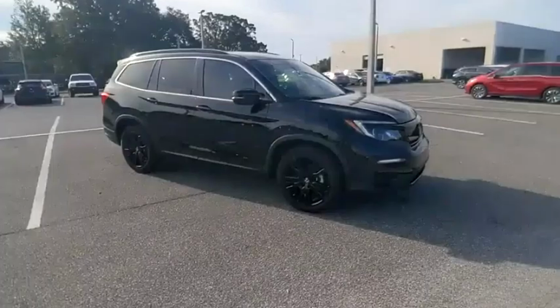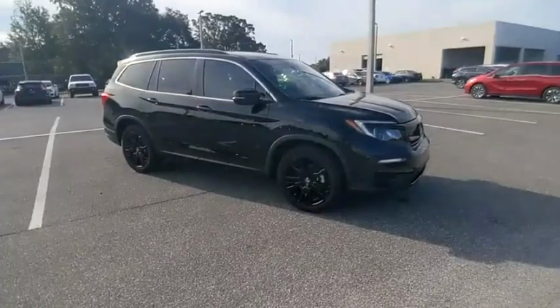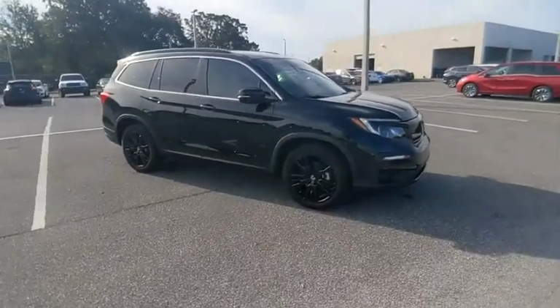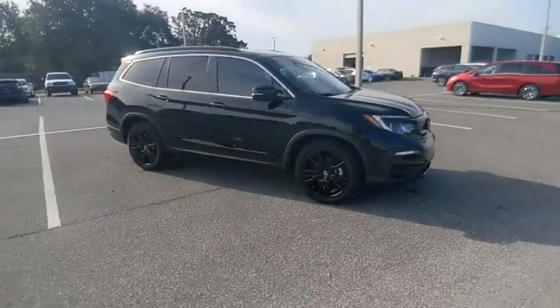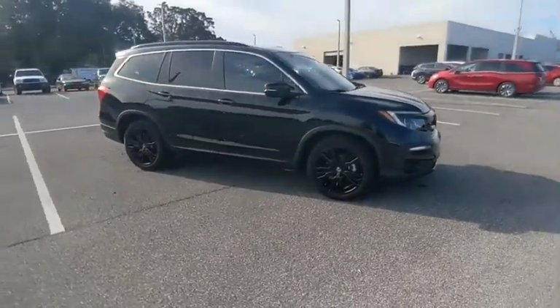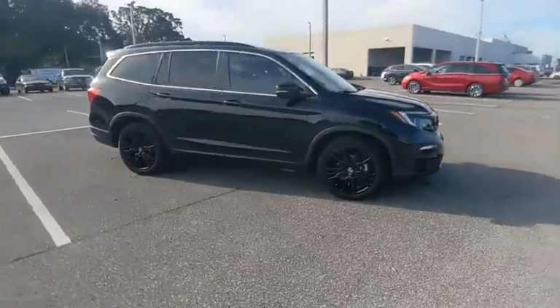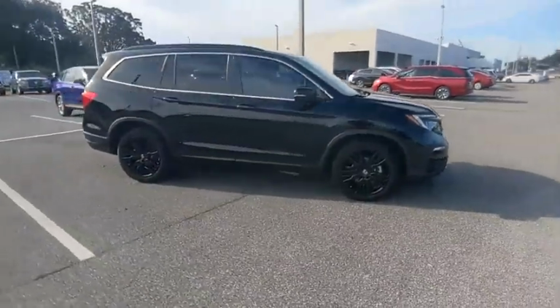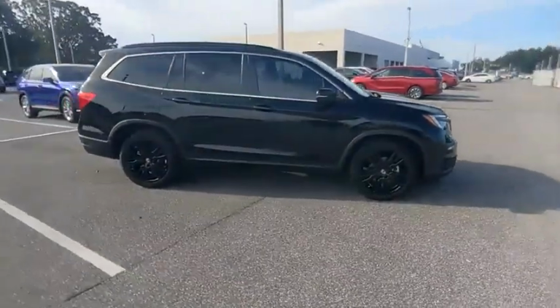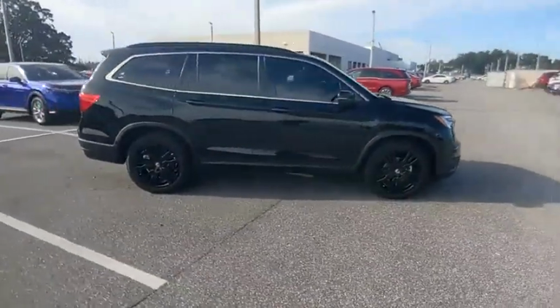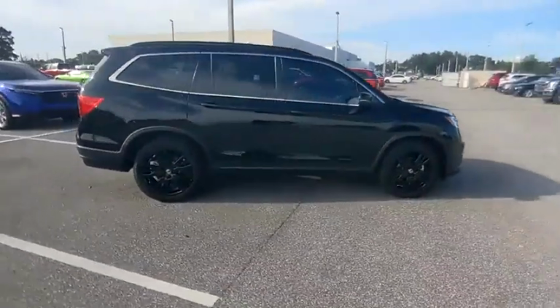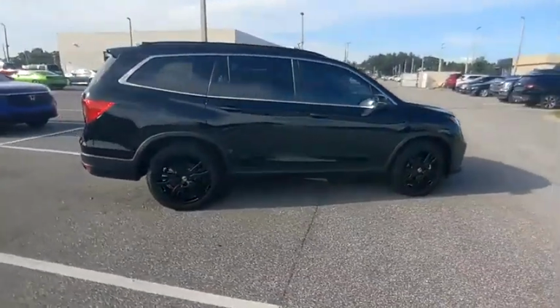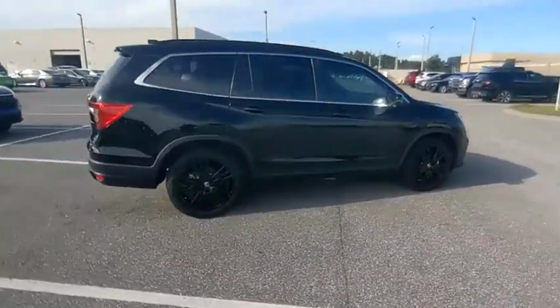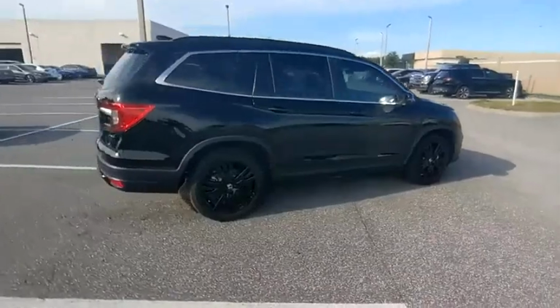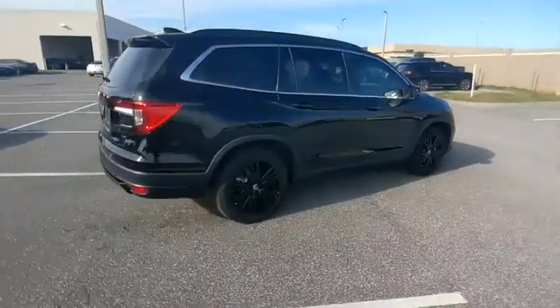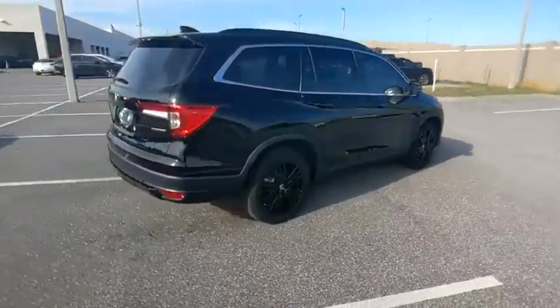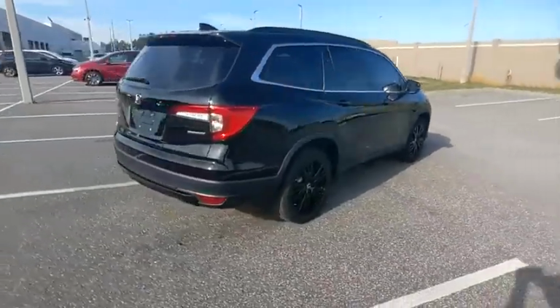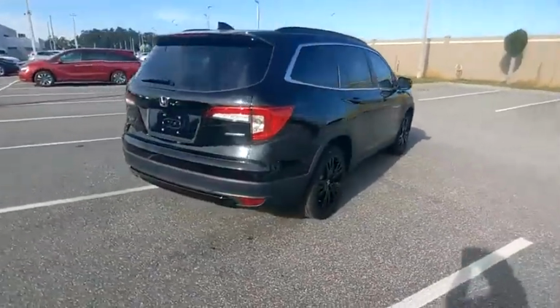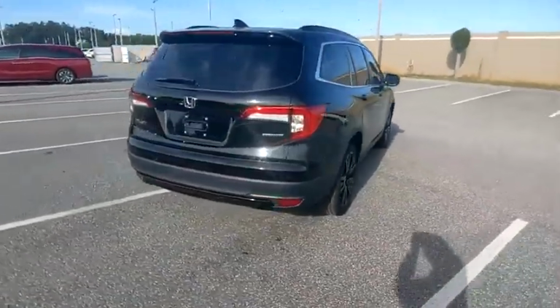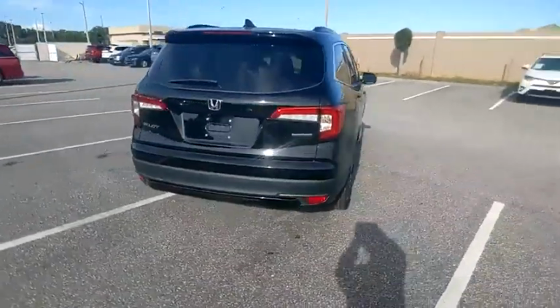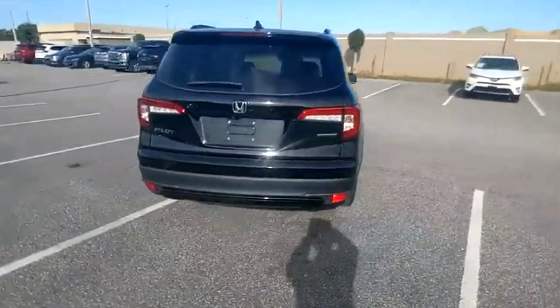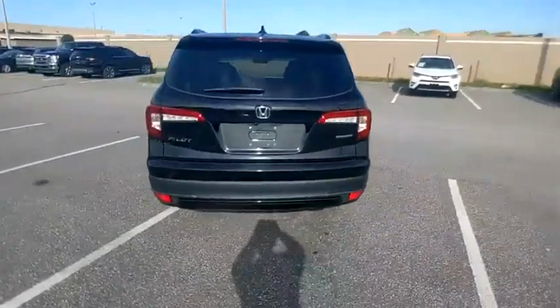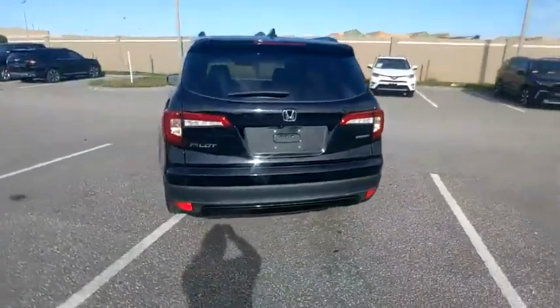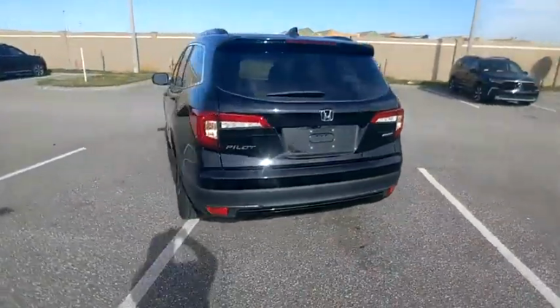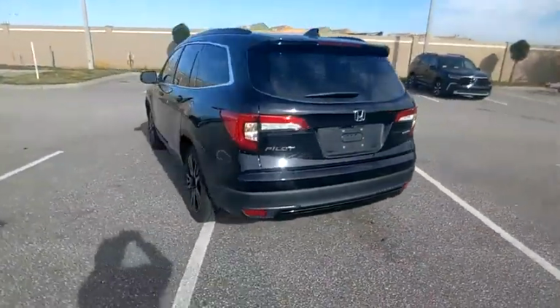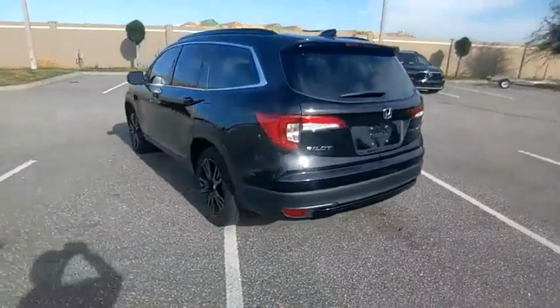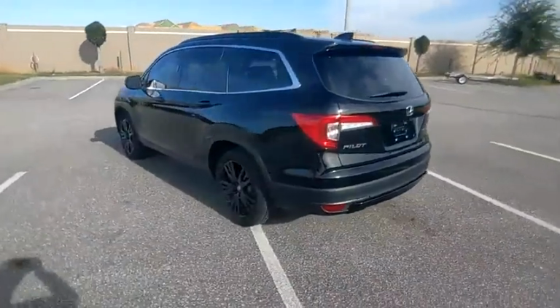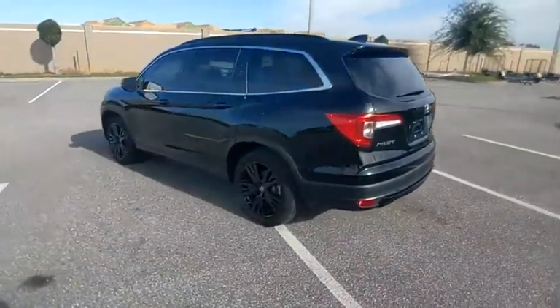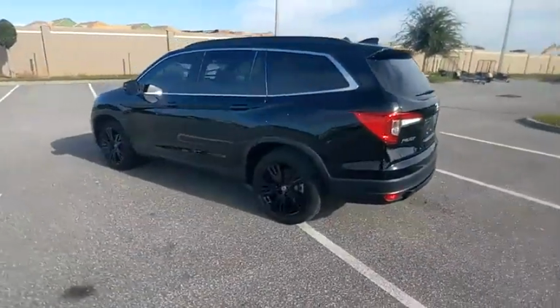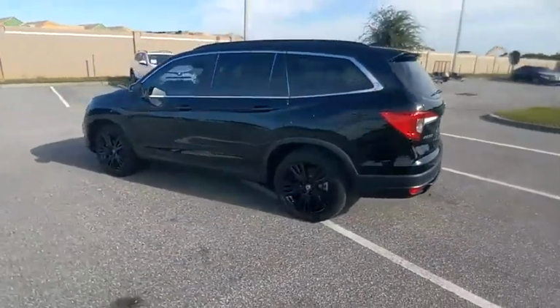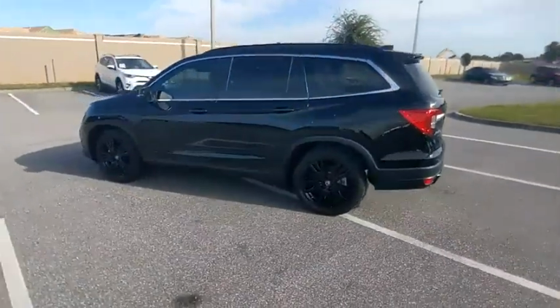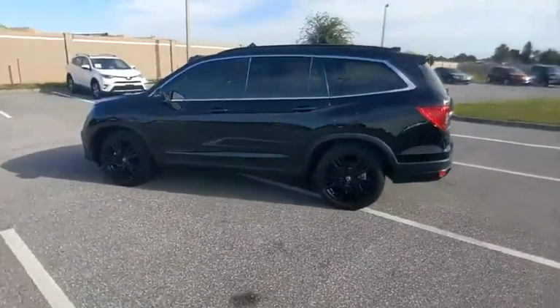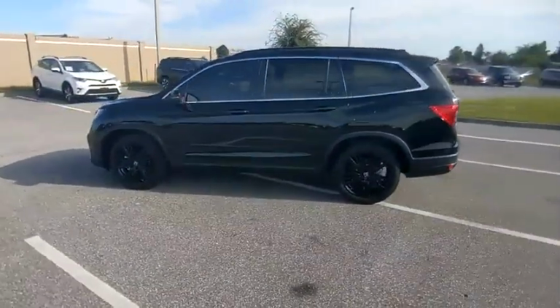Come test drive the 2021 Pilot. Optimal utility. Indulgent interior. Powerful performer. You'll be ready for almost anything in the Honda Pilot, and it is priced below $35,000.